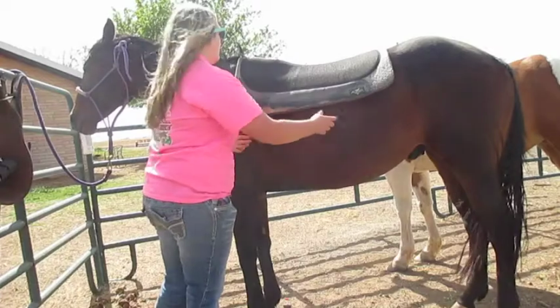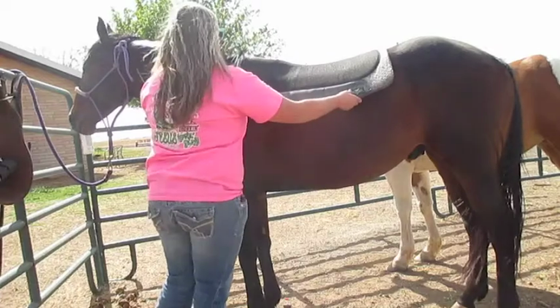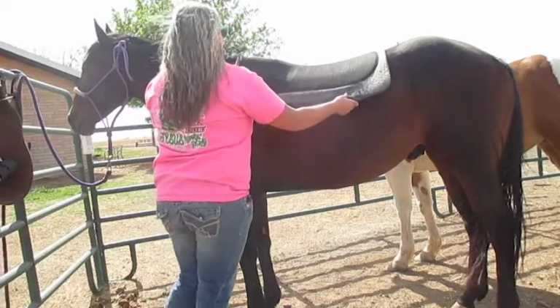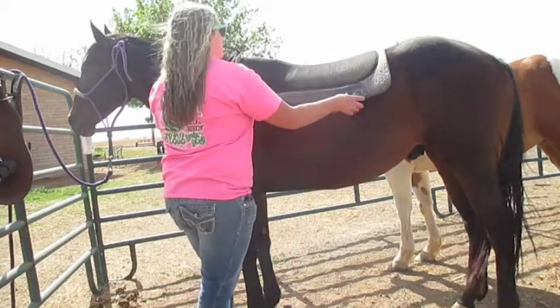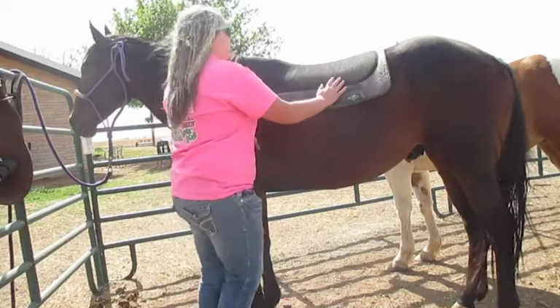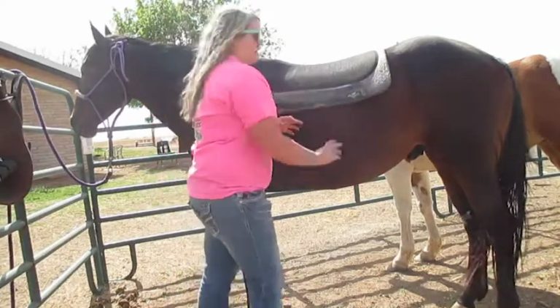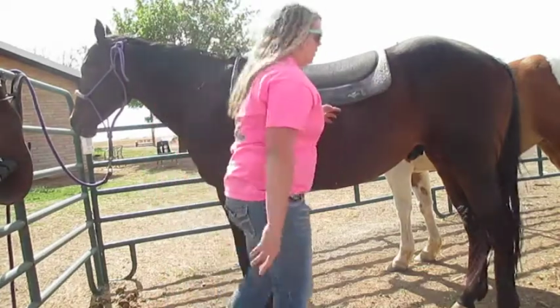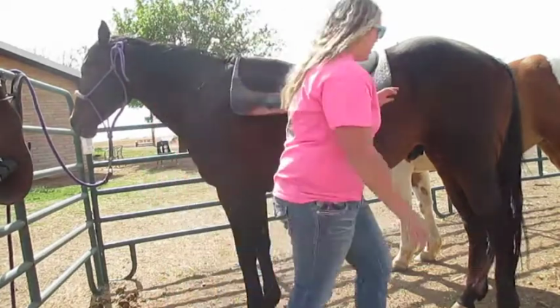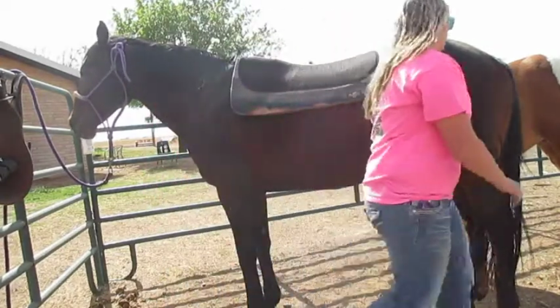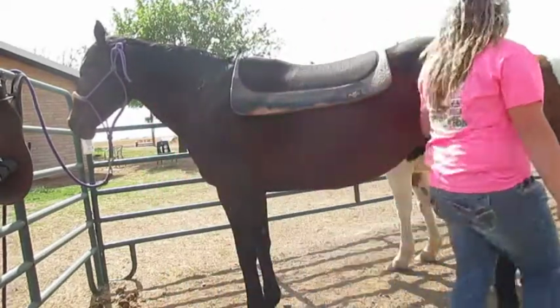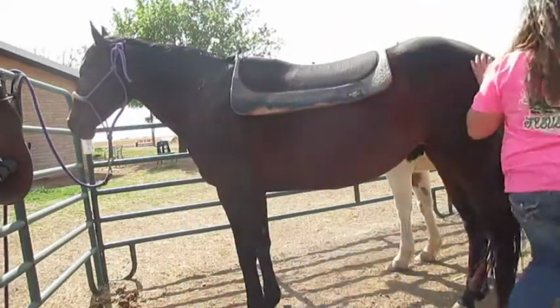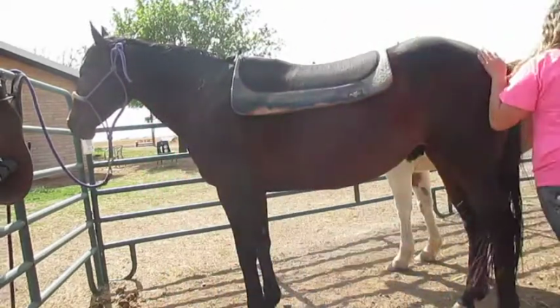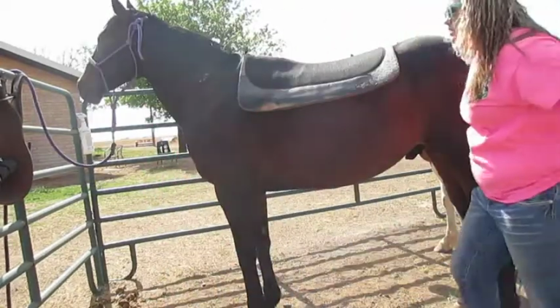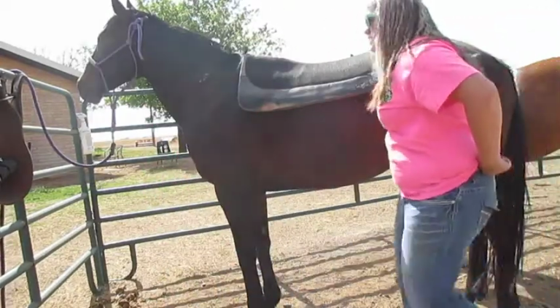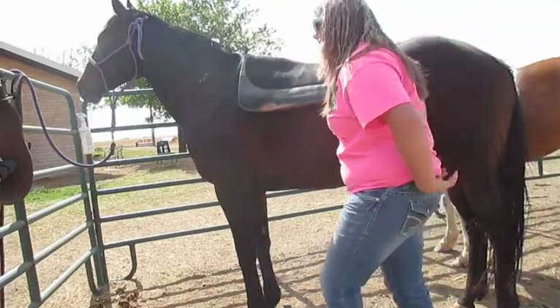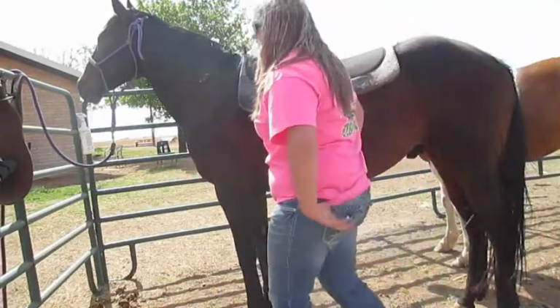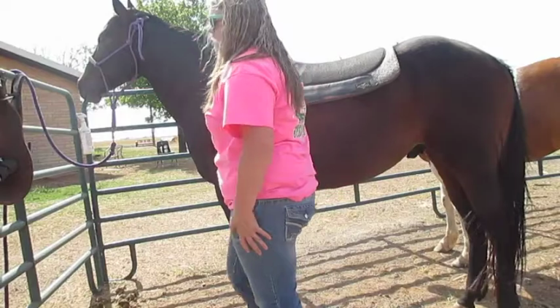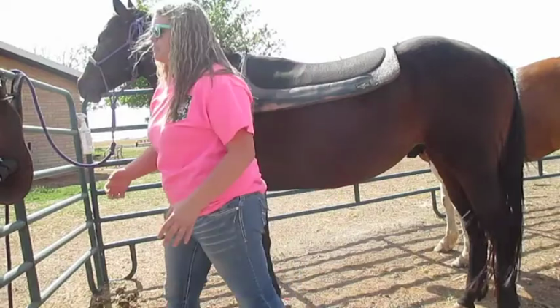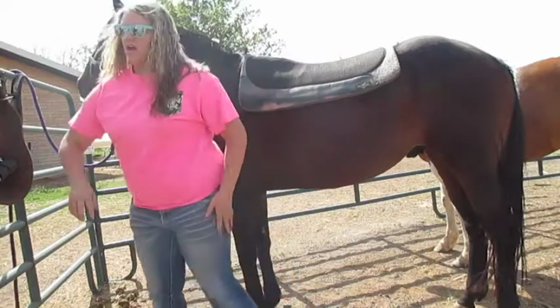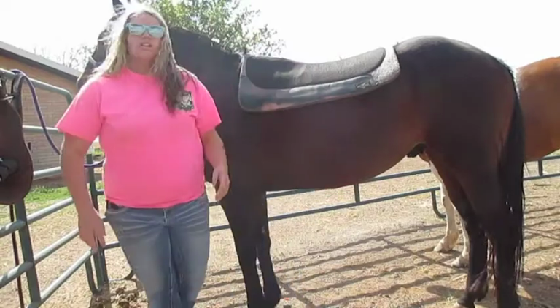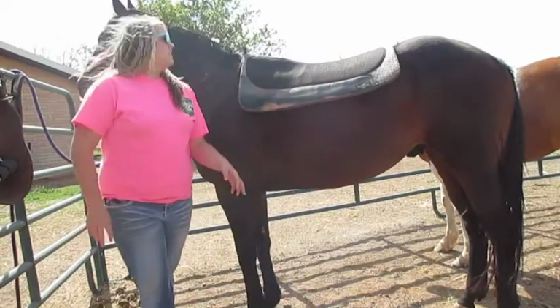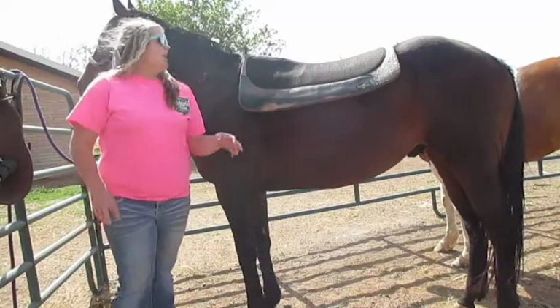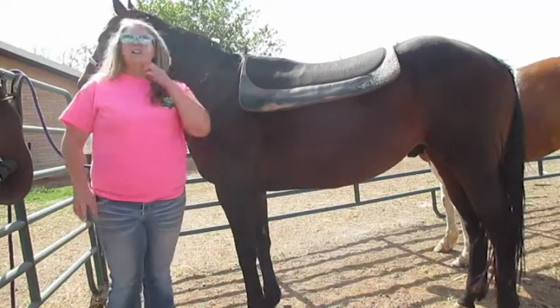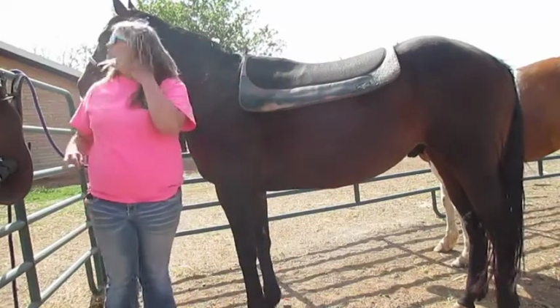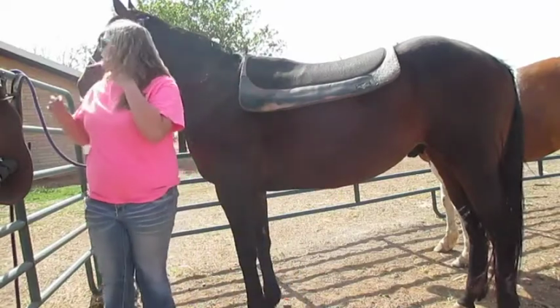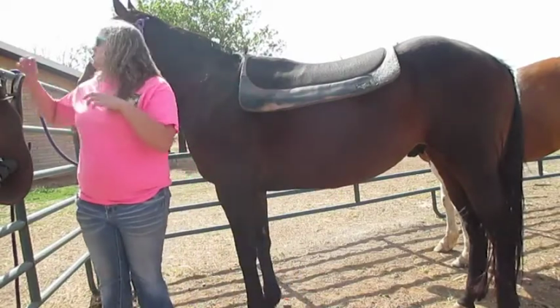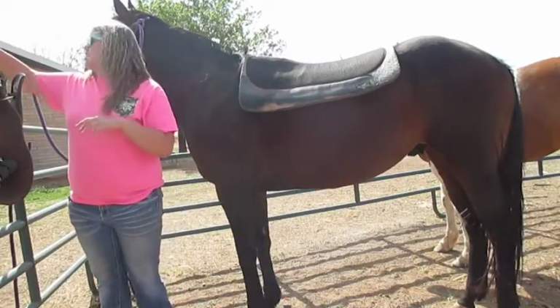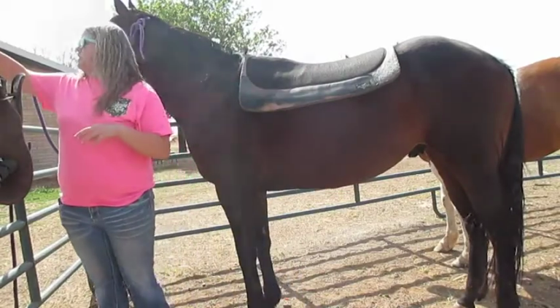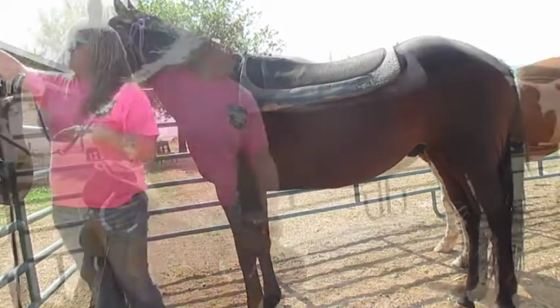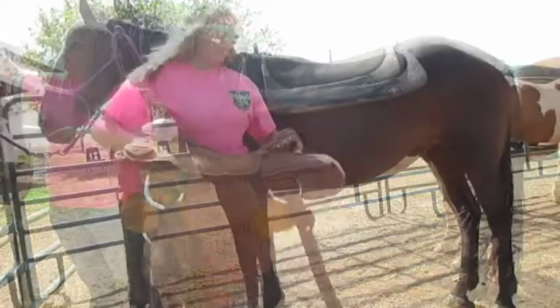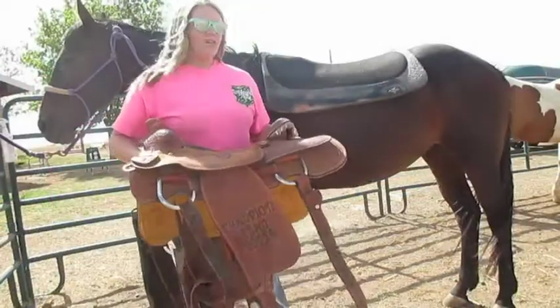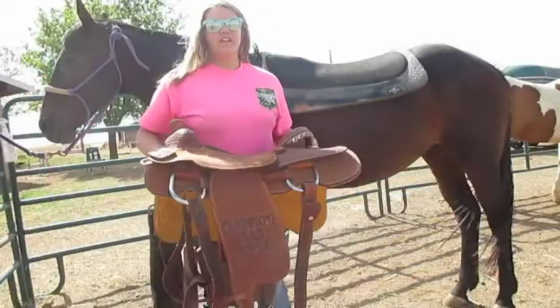What I do up here is I just pick it up just a little bit and move his mane out of the way so it doesn't pull when it has the saddle on. So I'm just going to adjust that — I'll go to both sides and adjust it. Once it's adjusted, I start putting on the saddle.